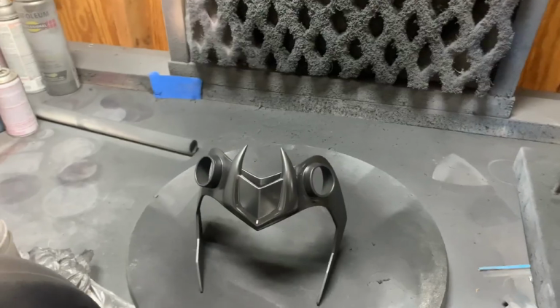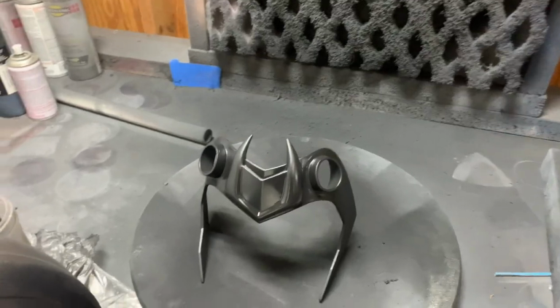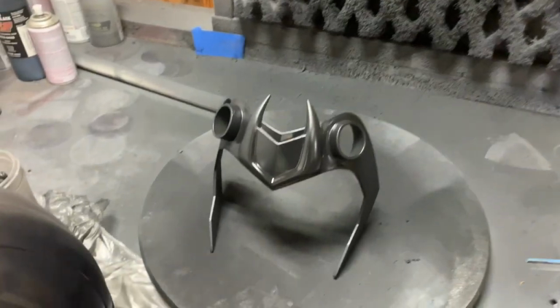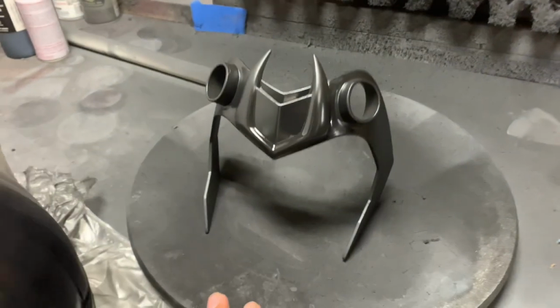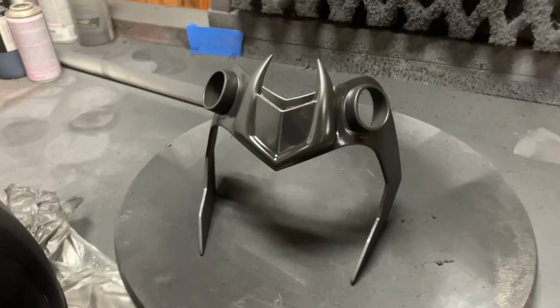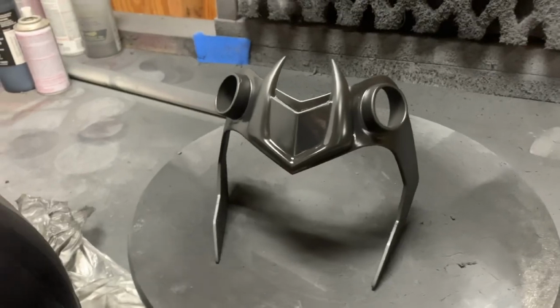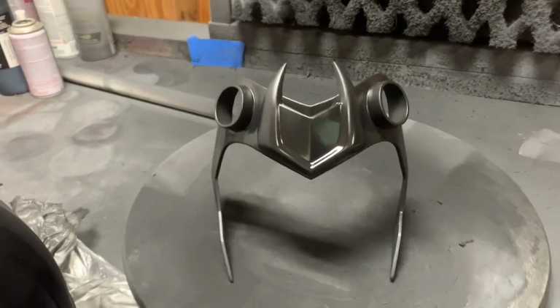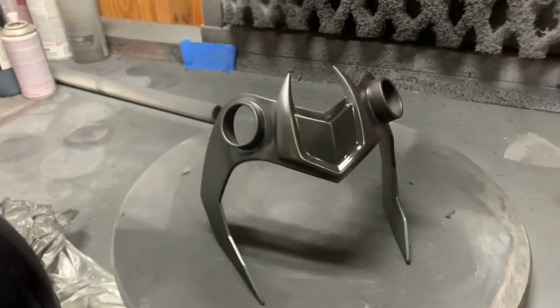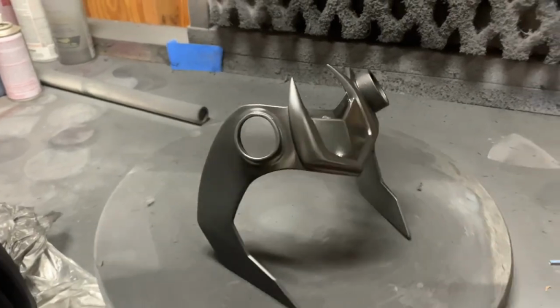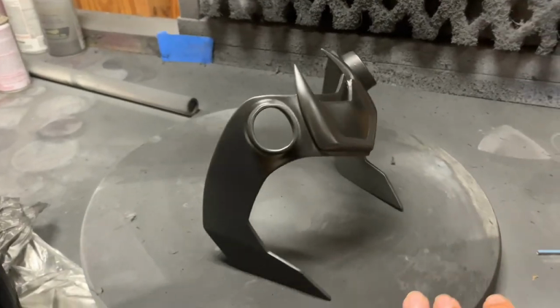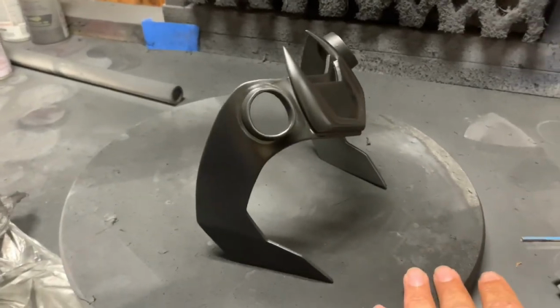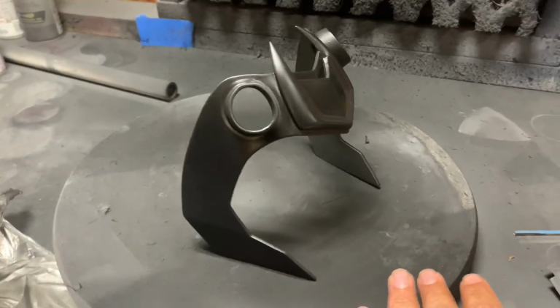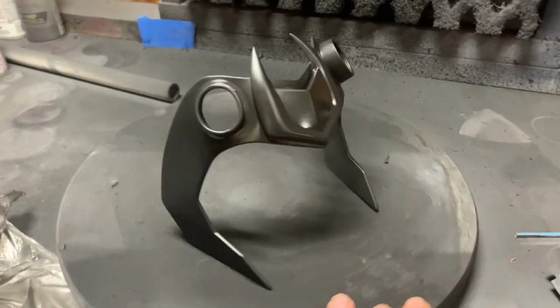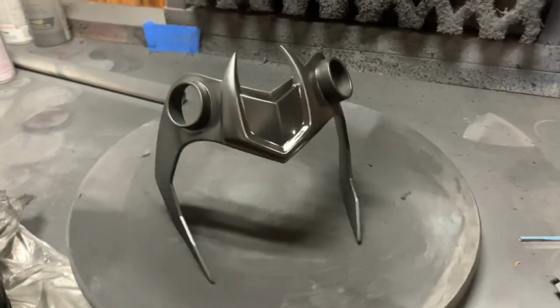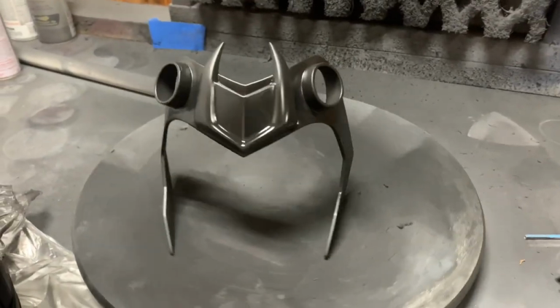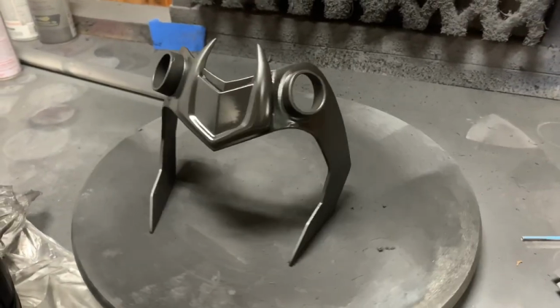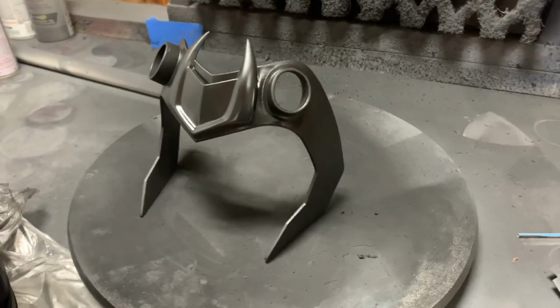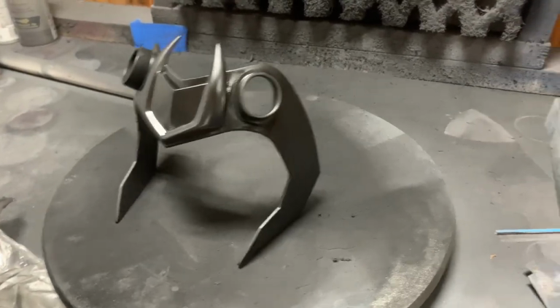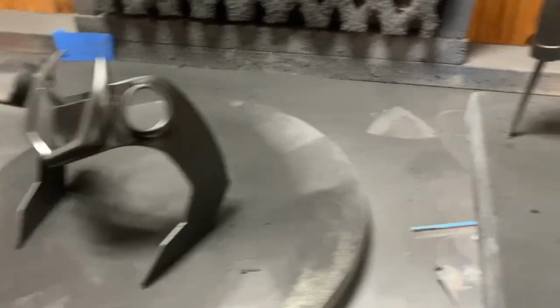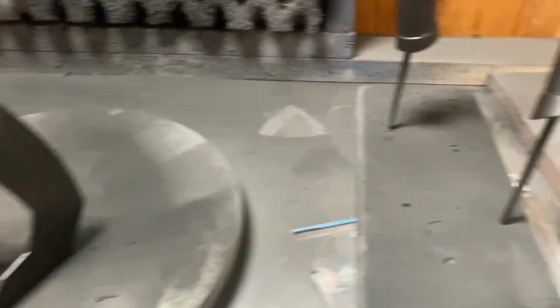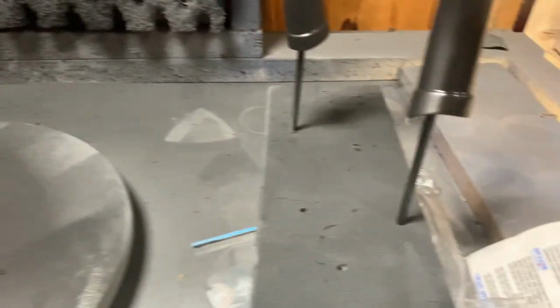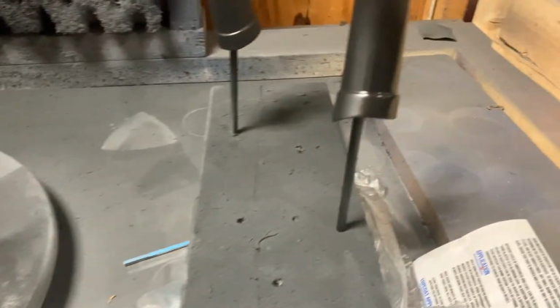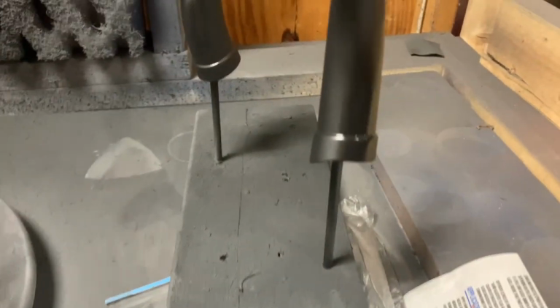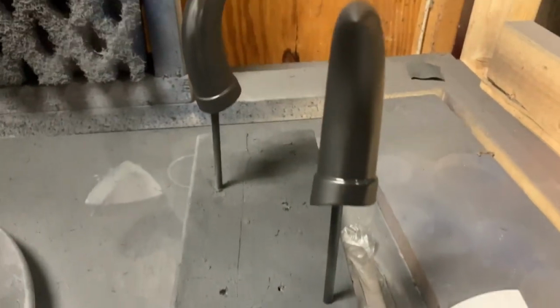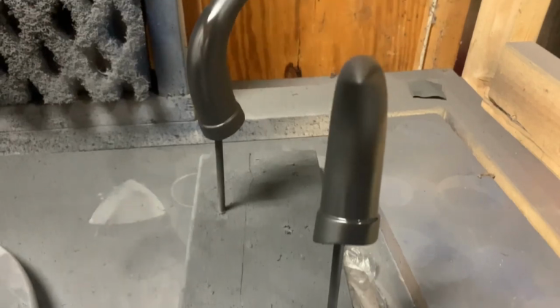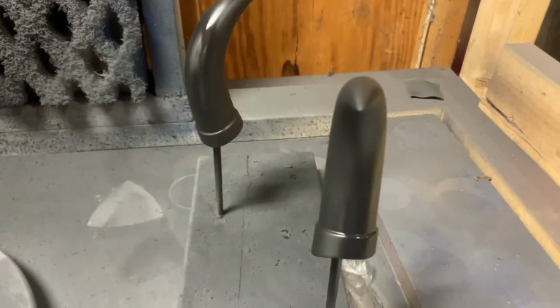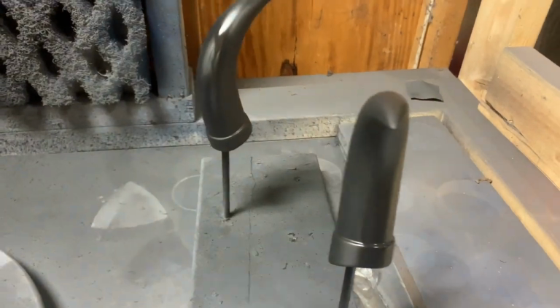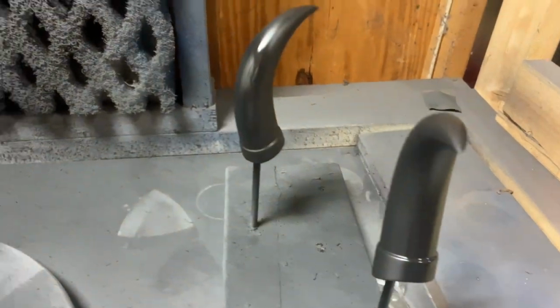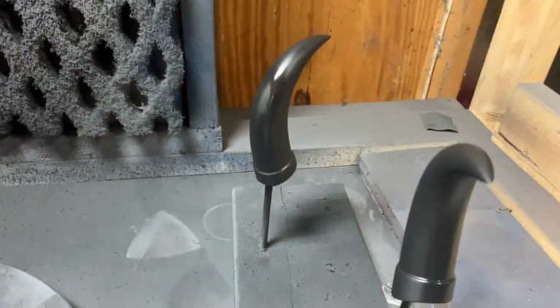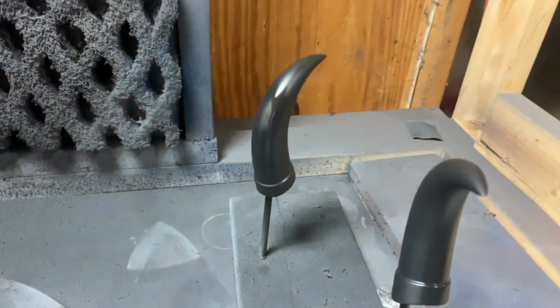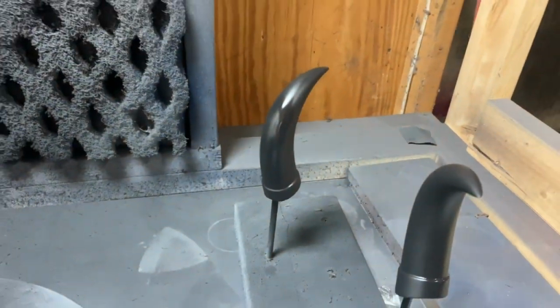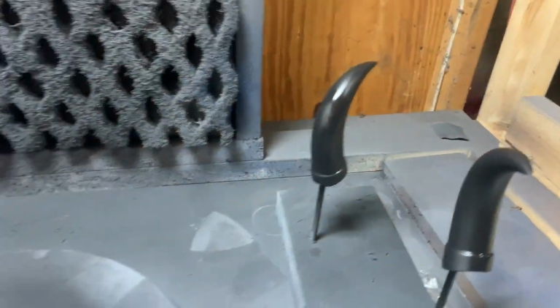Welcome back to another edition of Off Earth. My name is Daryl and today I'm going to take you through my paint process of the Loki Crown from the Disney Plus TV series, Loki.